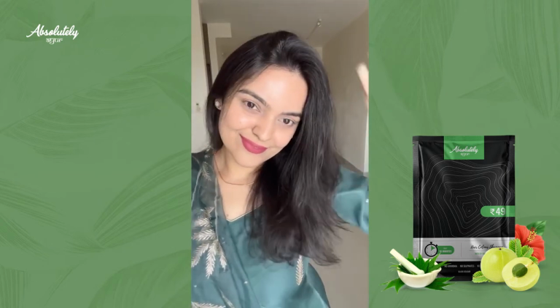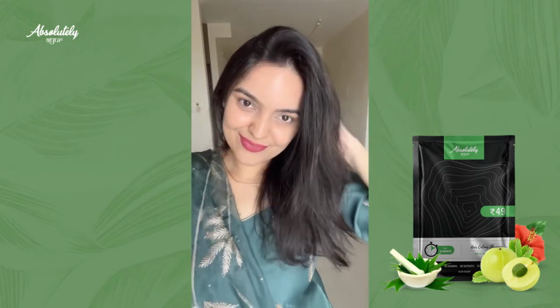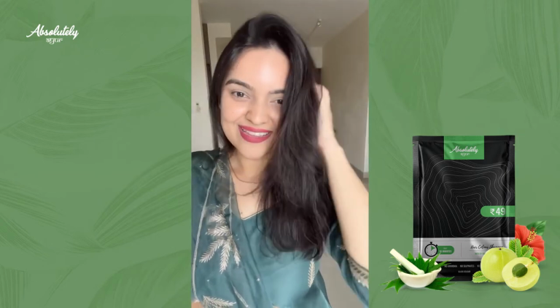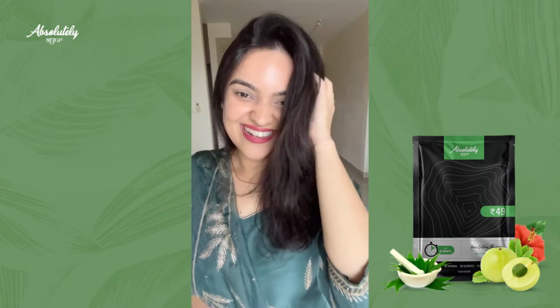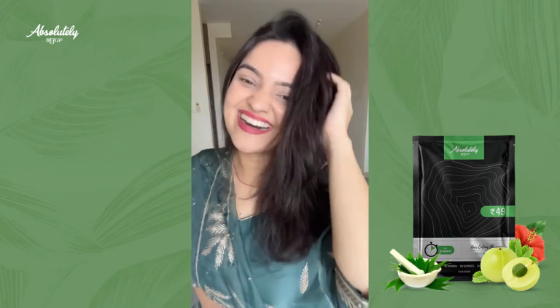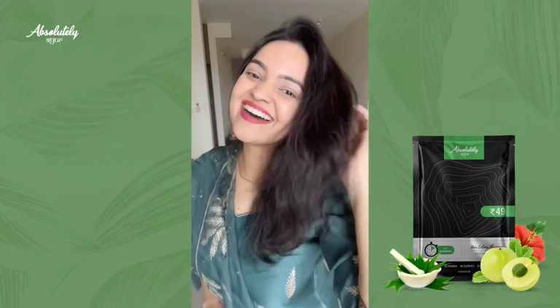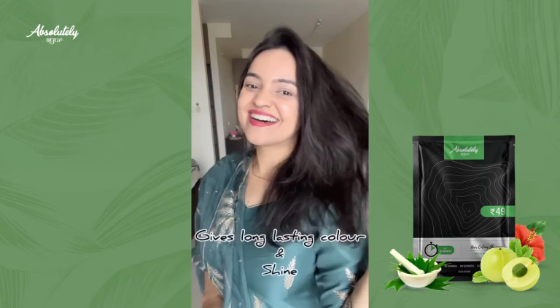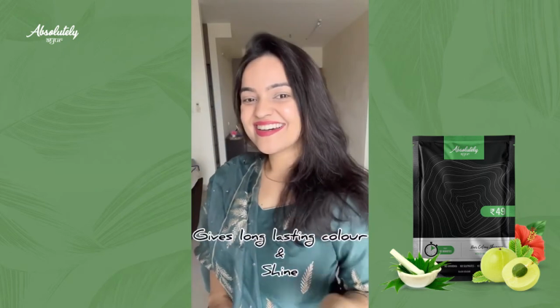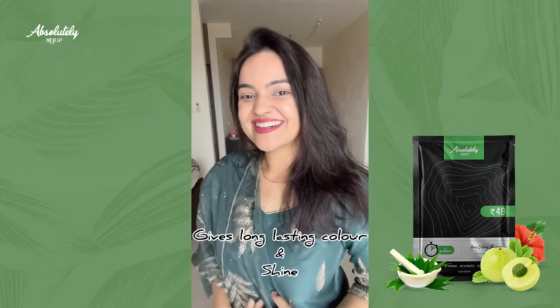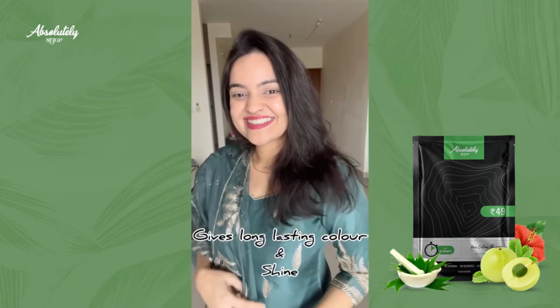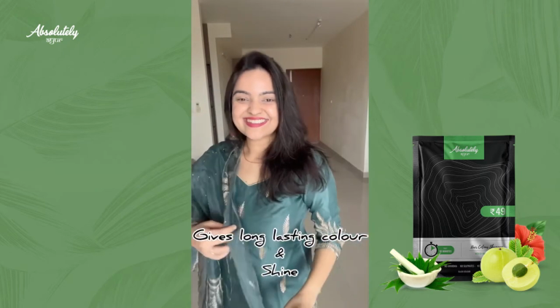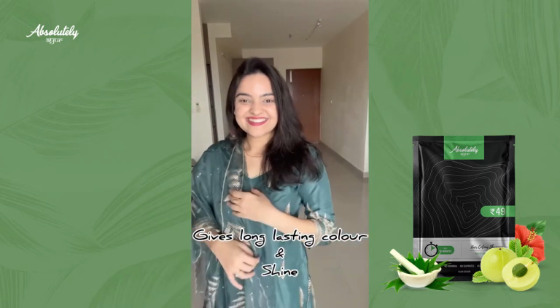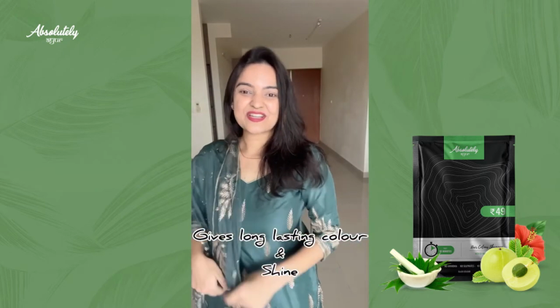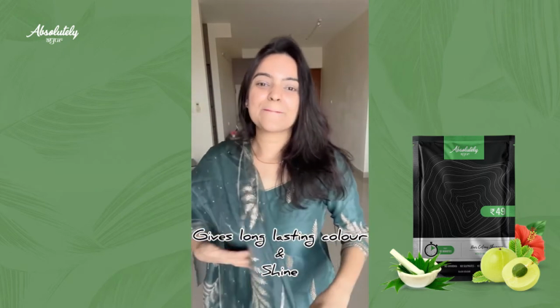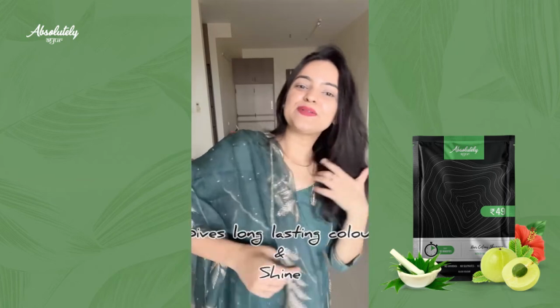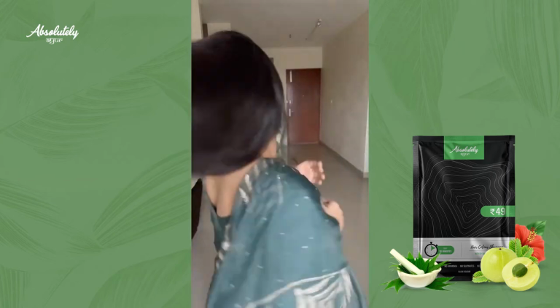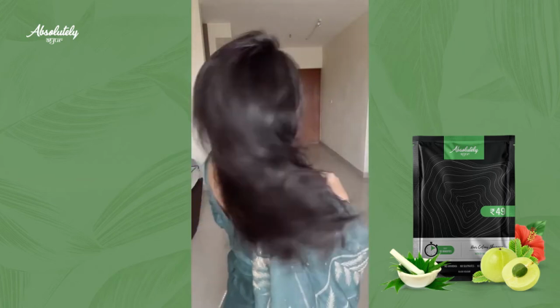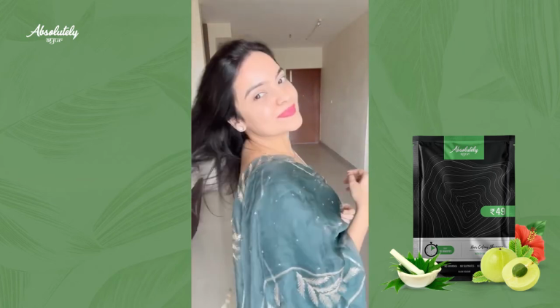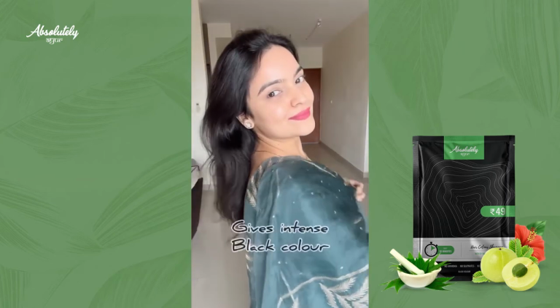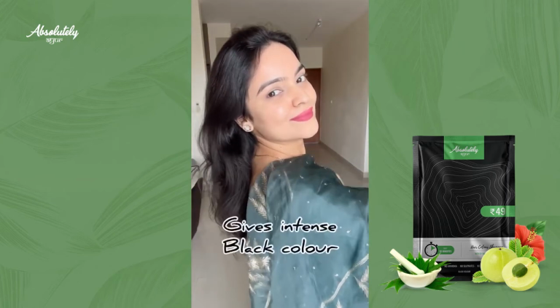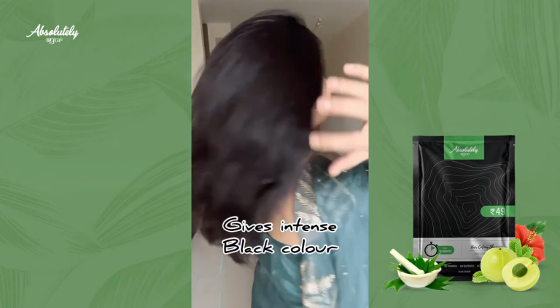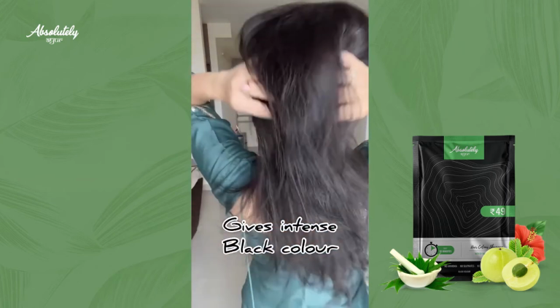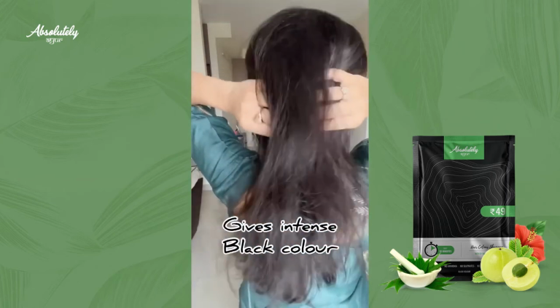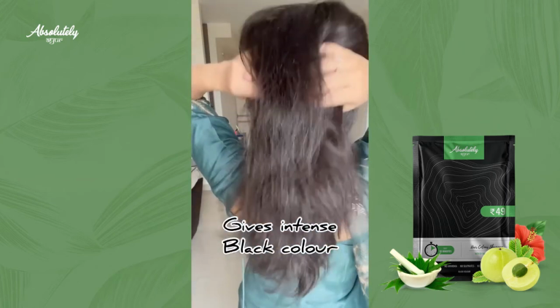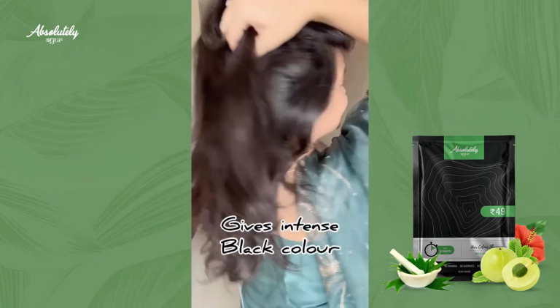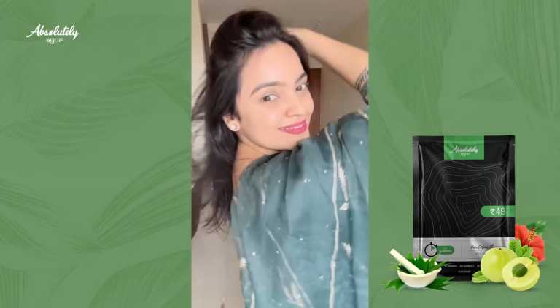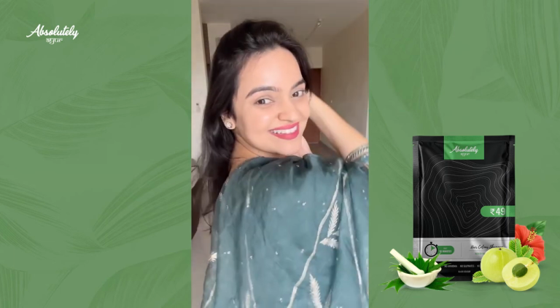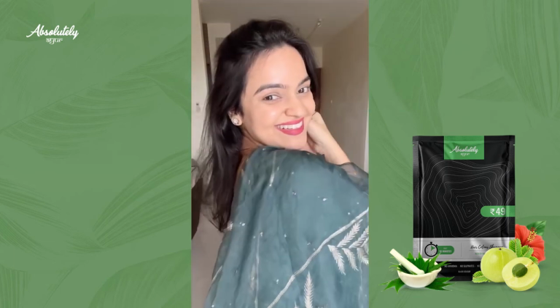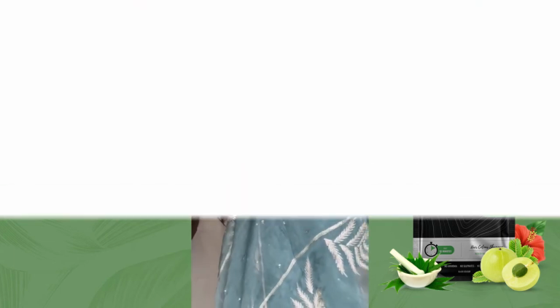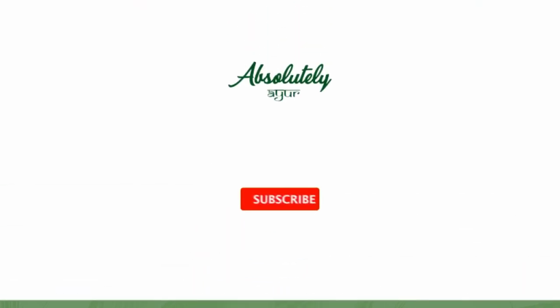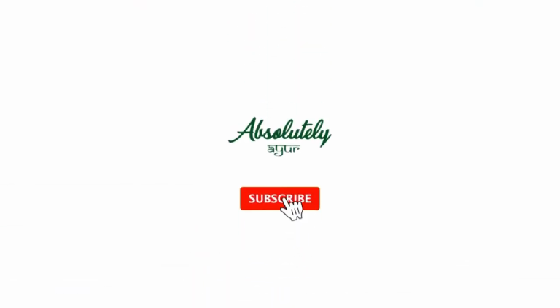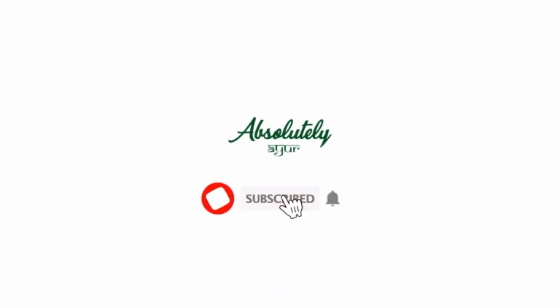Look at my hair now — it is so silky and soft from root to end, it is shining like anything, and it has even become darker. I absolutely love it and I highly recommend it.